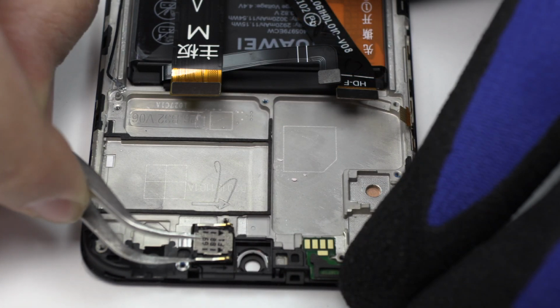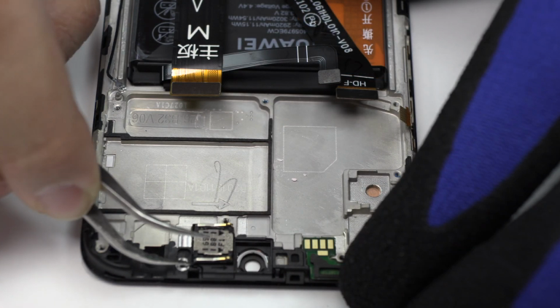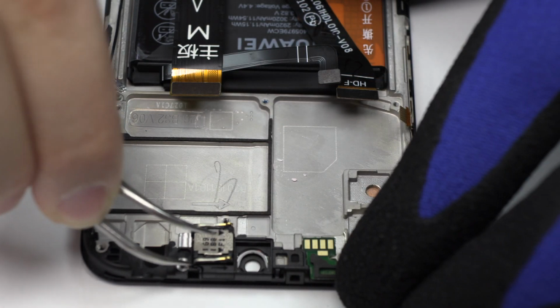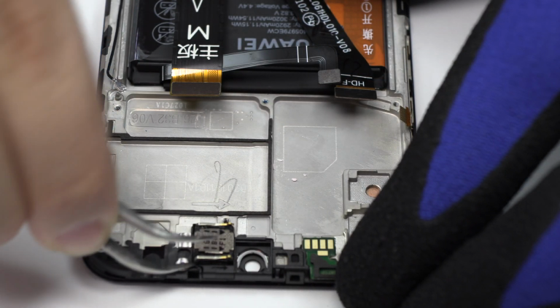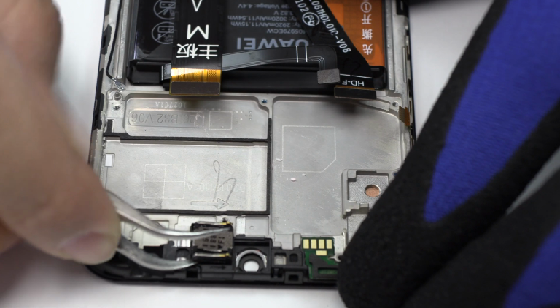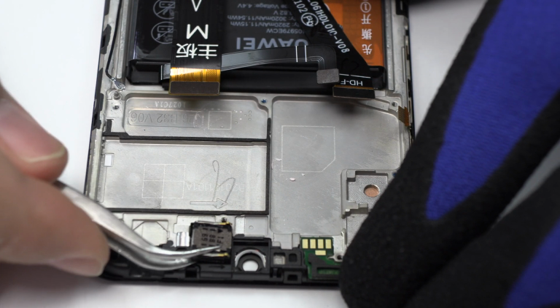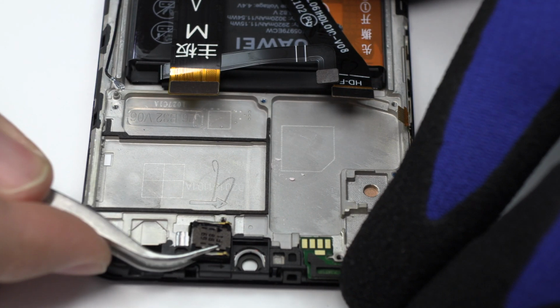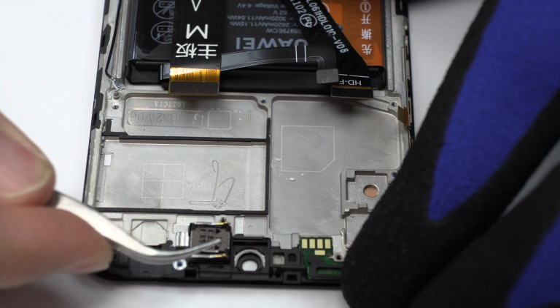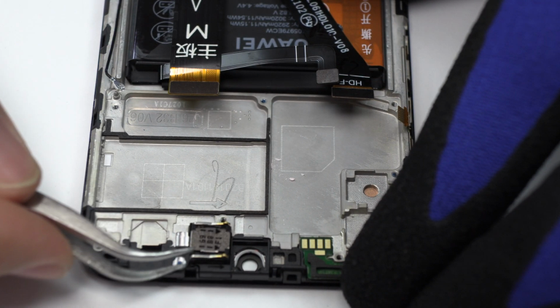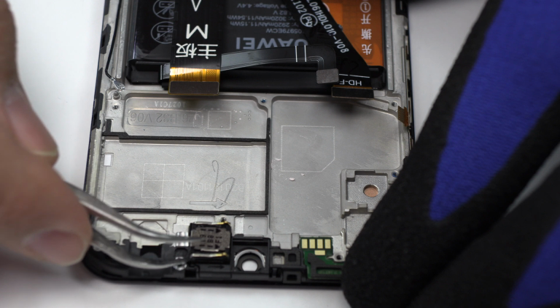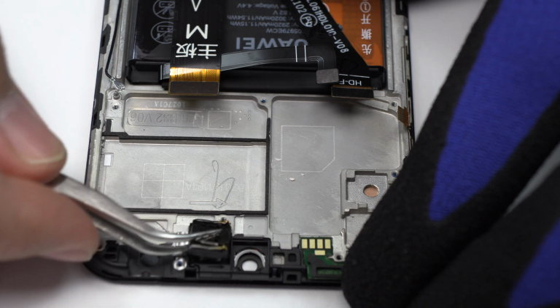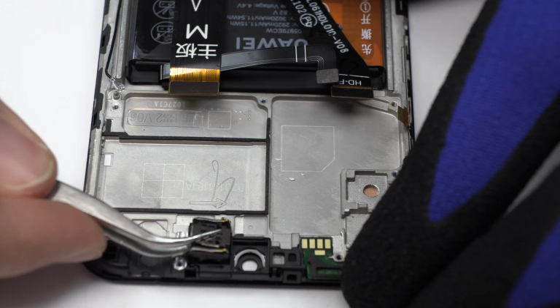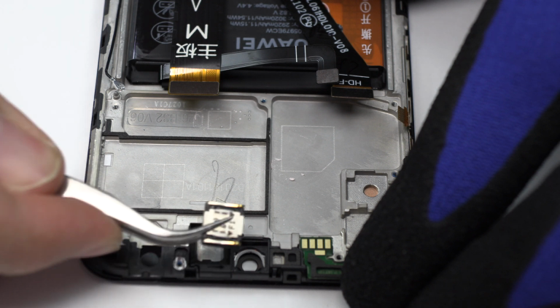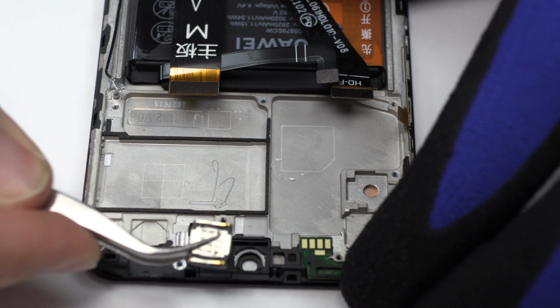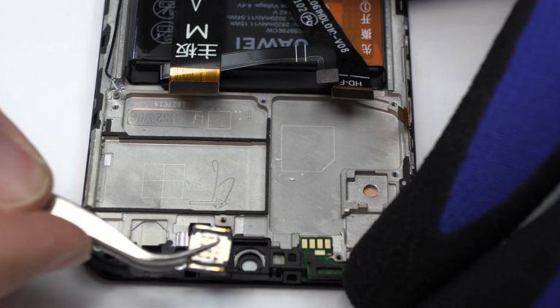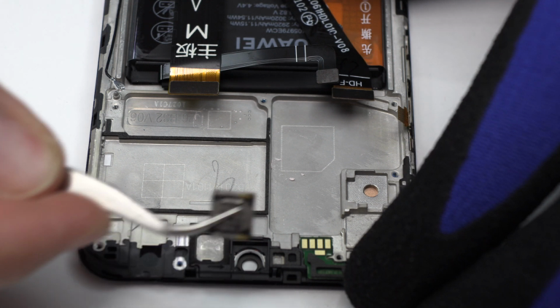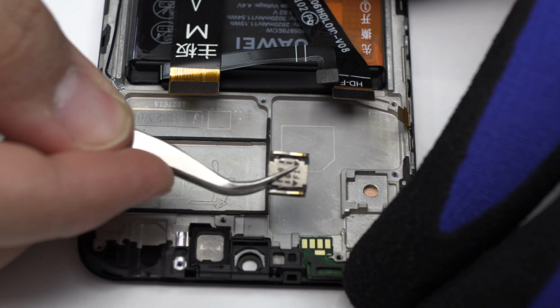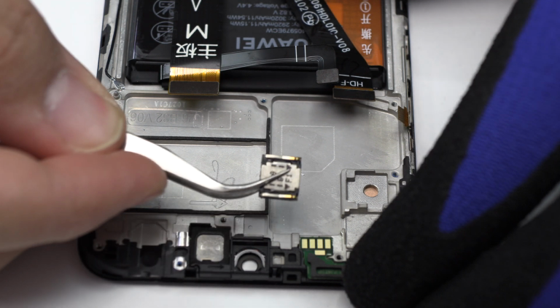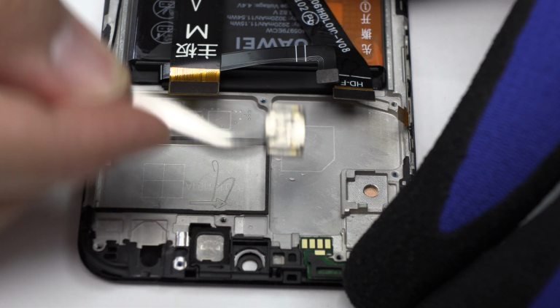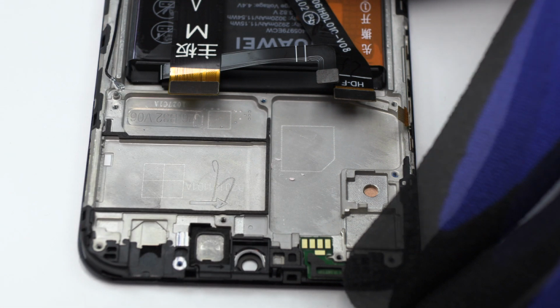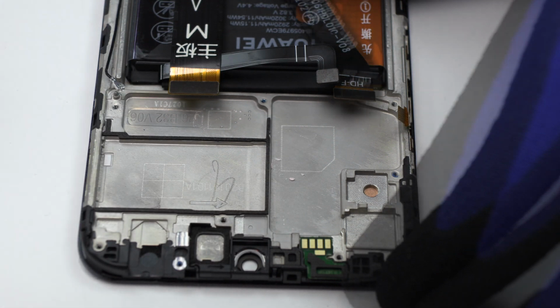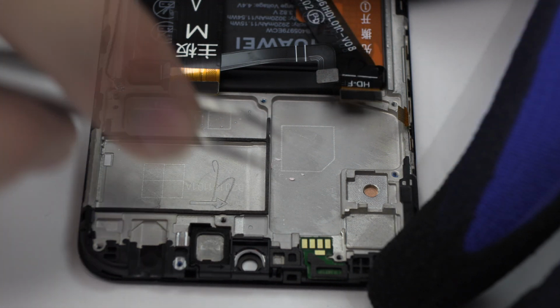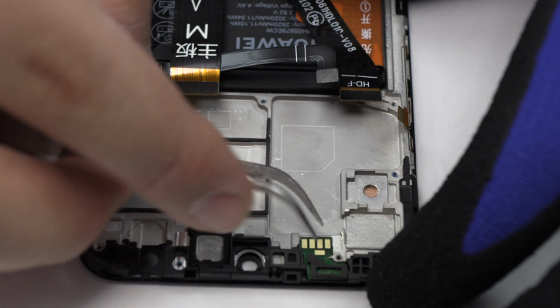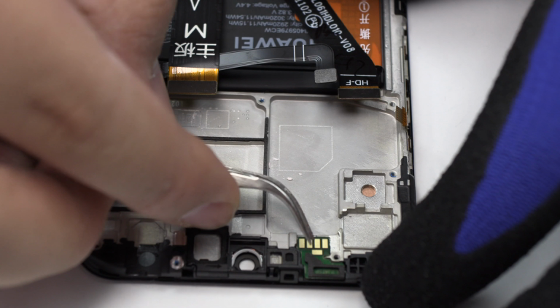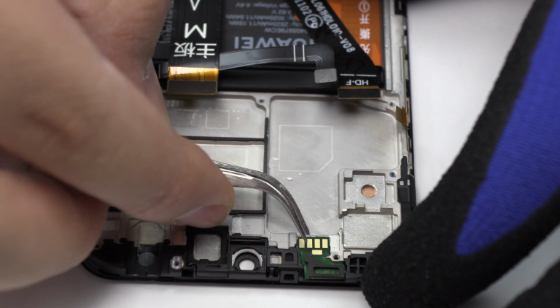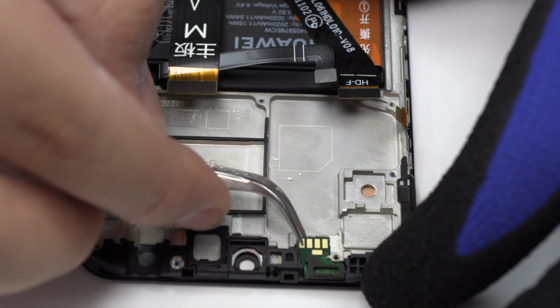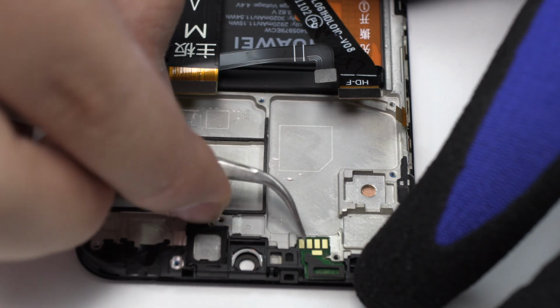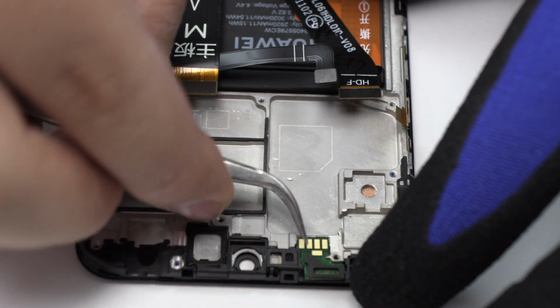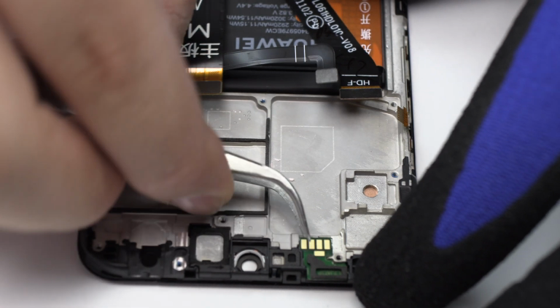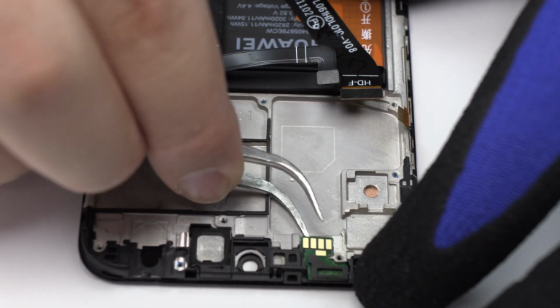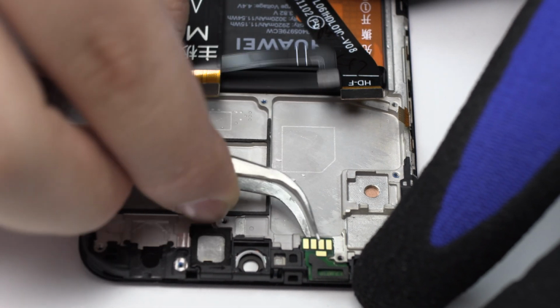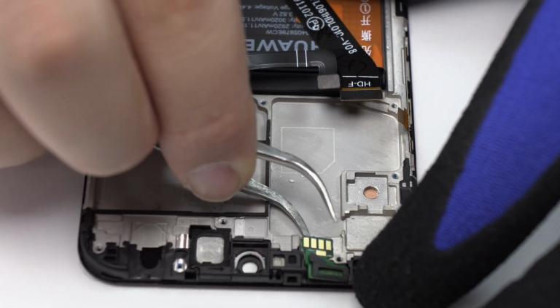Now, we remove the earpiece speaker. We remove the proximity sensor.